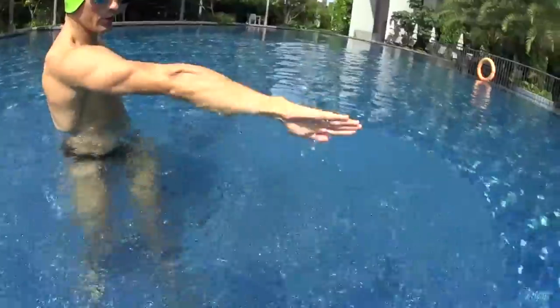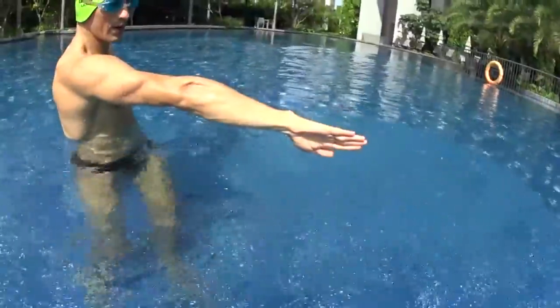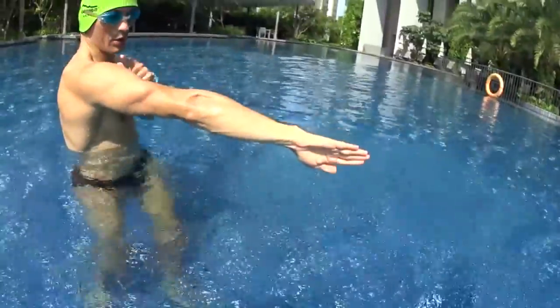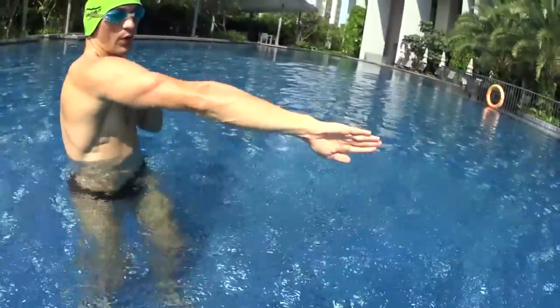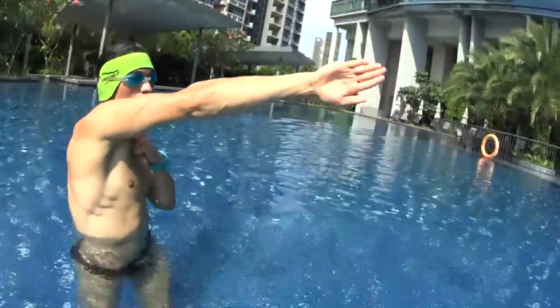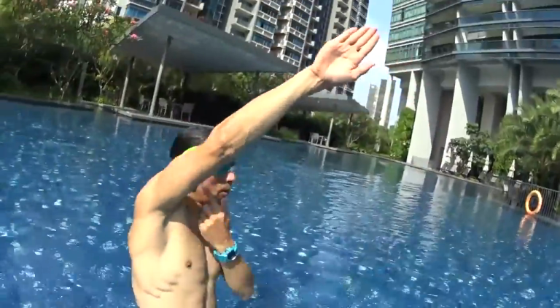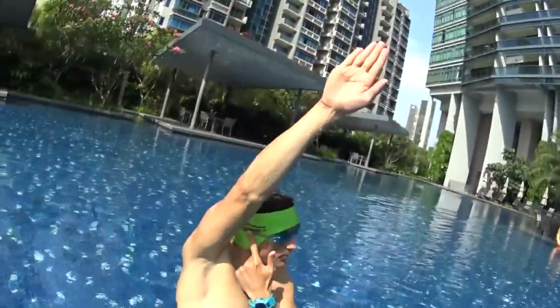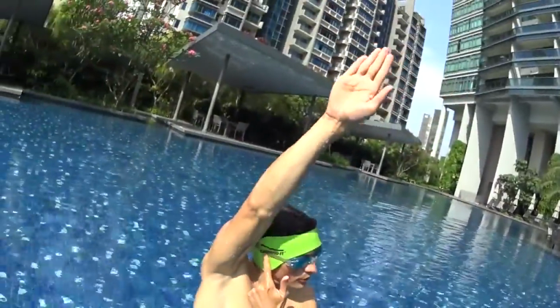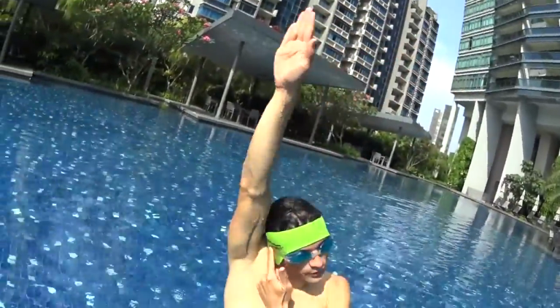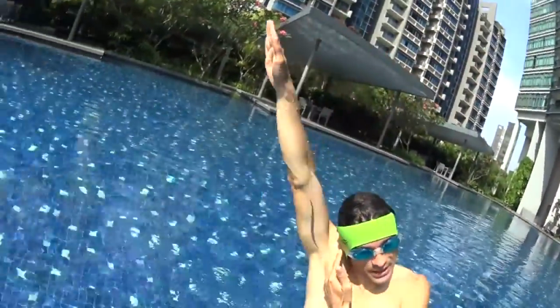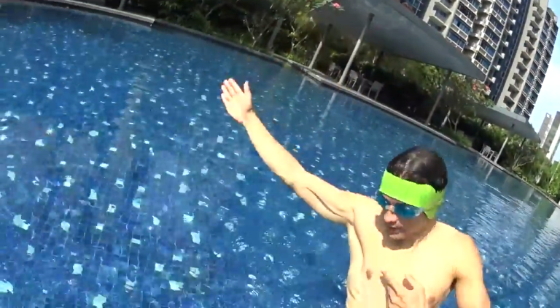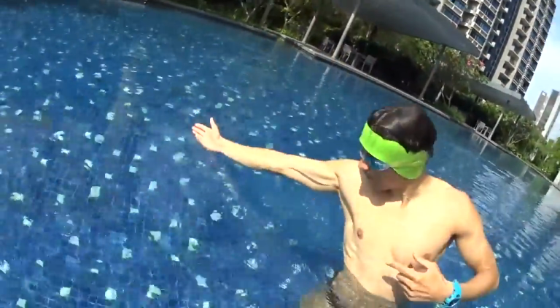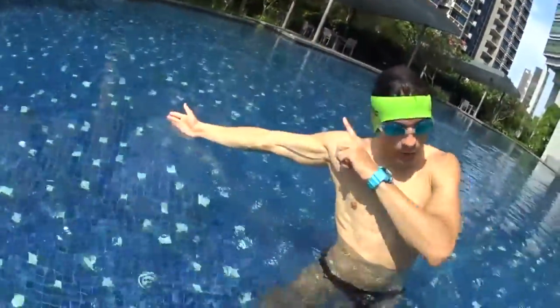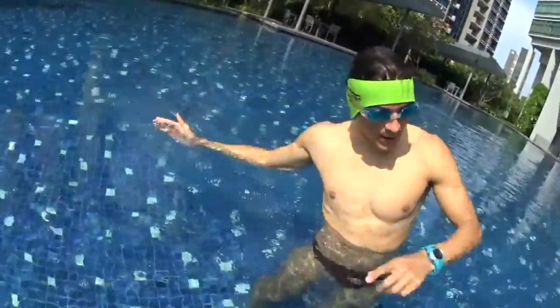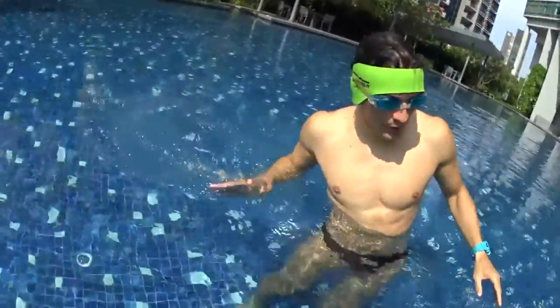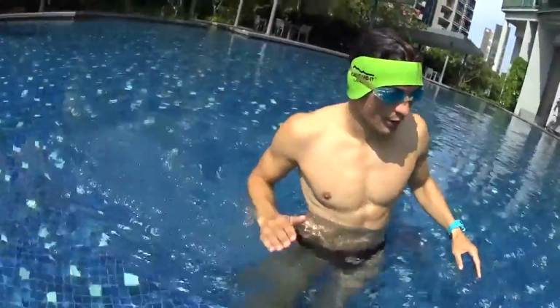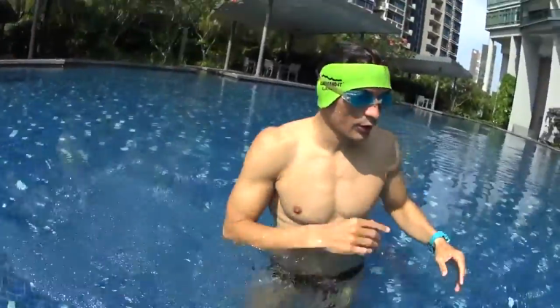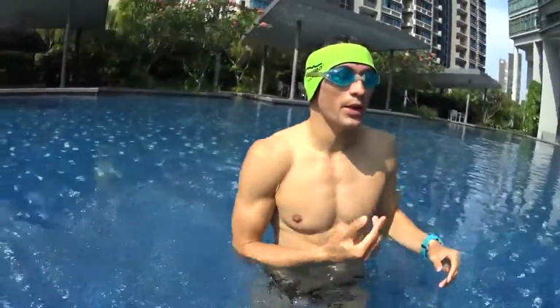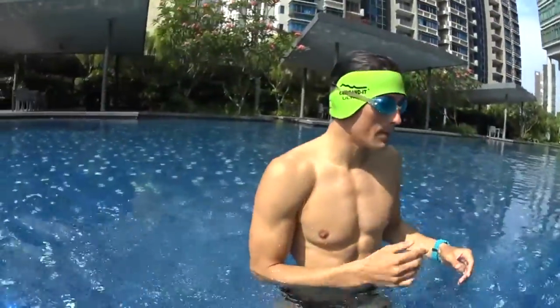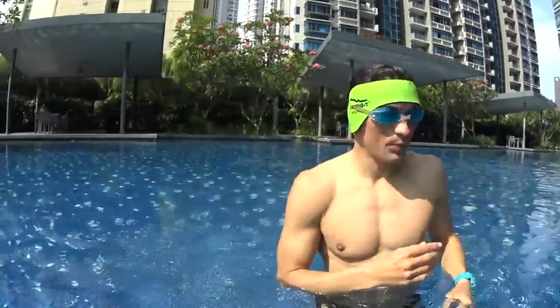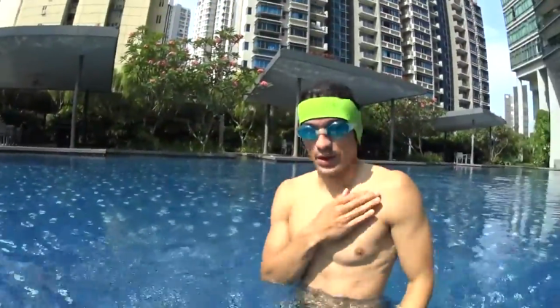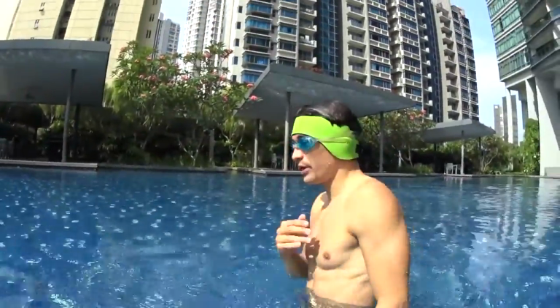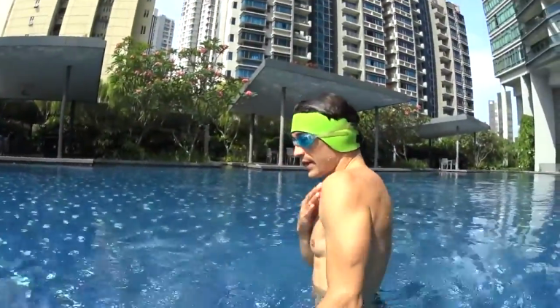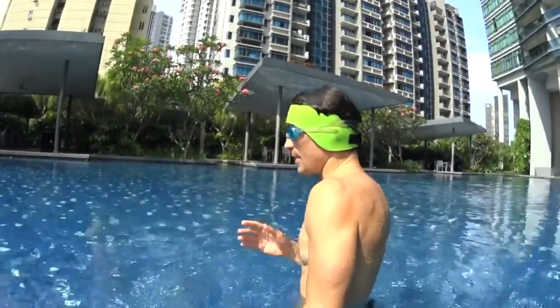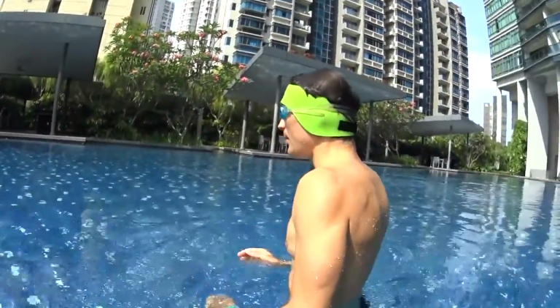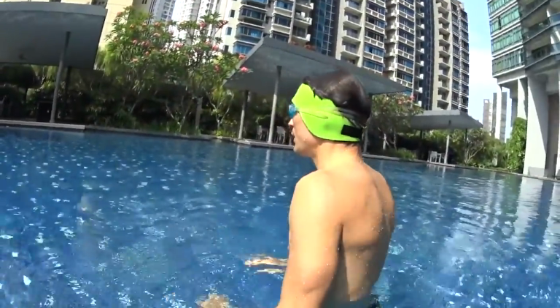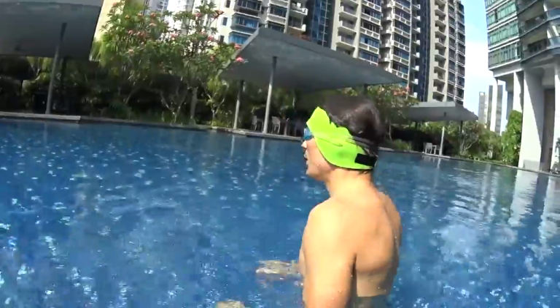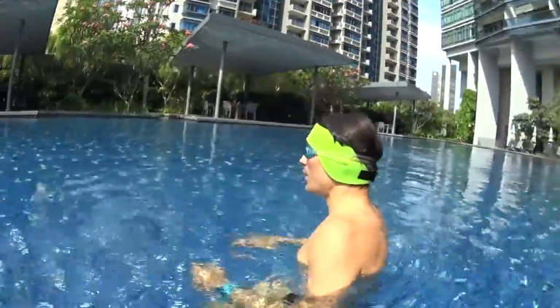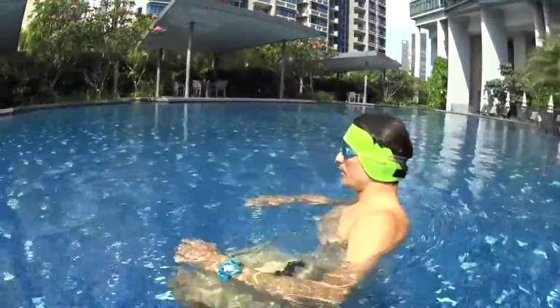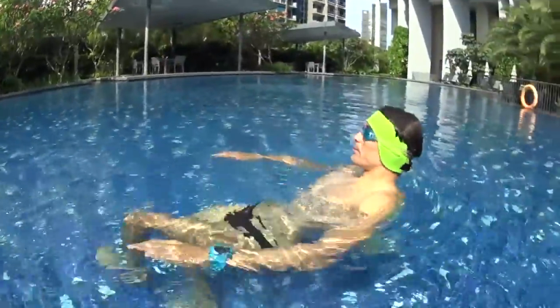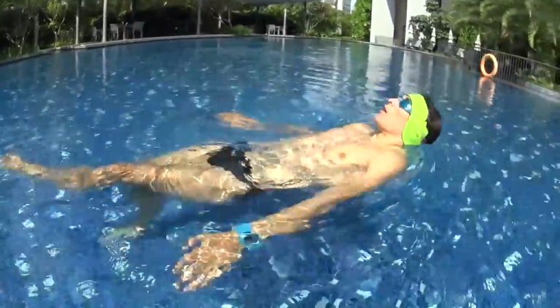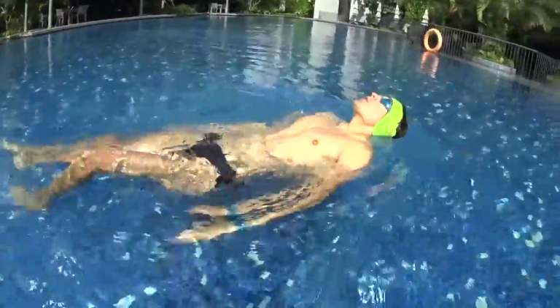While you are executing the stroke with one arm only, rolling your shoulders trying to have a big amplitude of movement, remember that the other arm is on the side, relaxed and does not need to swim.